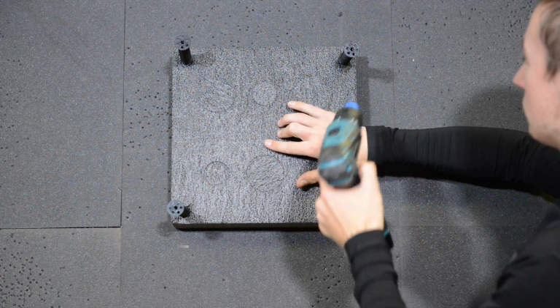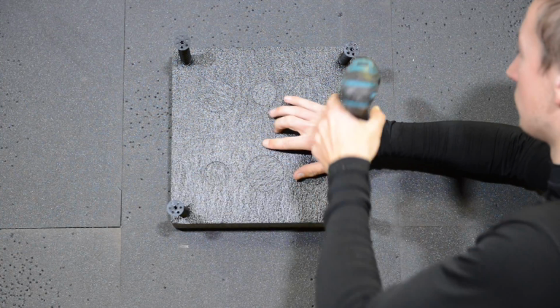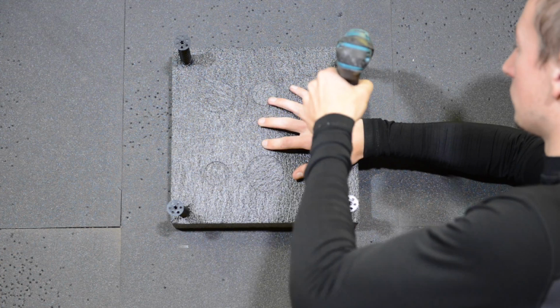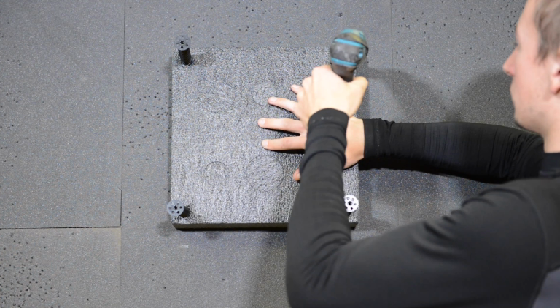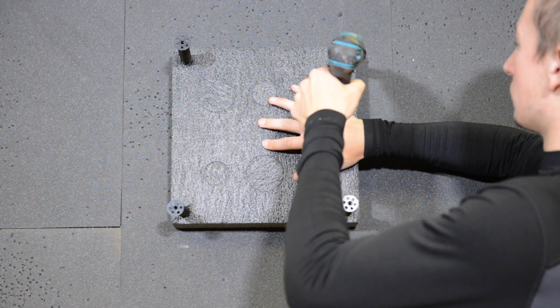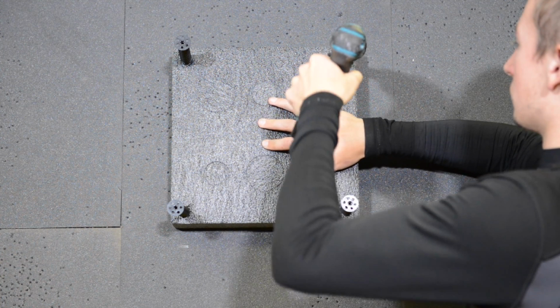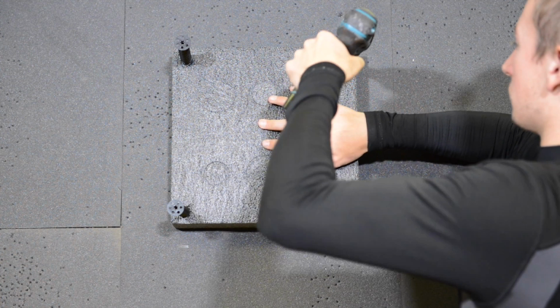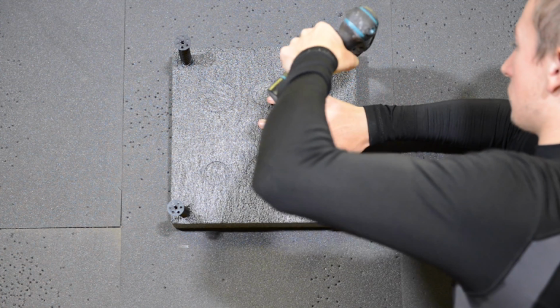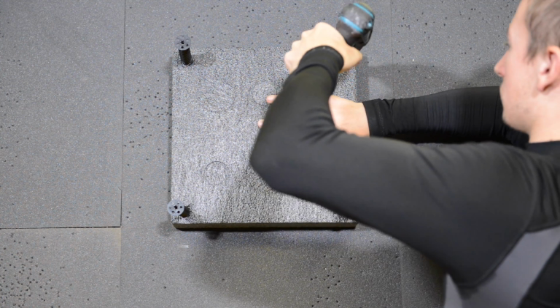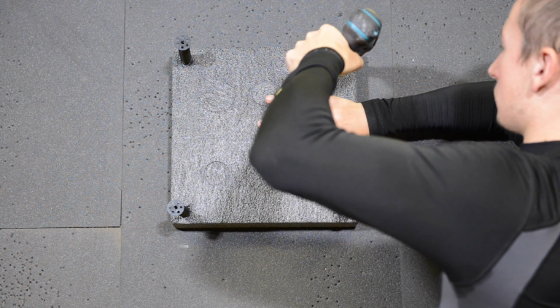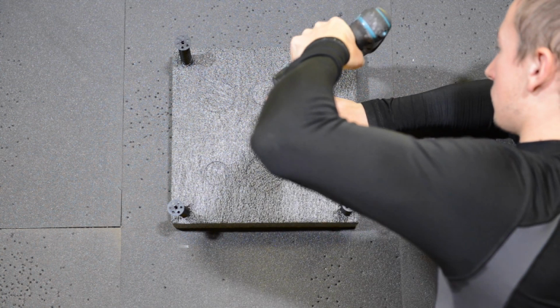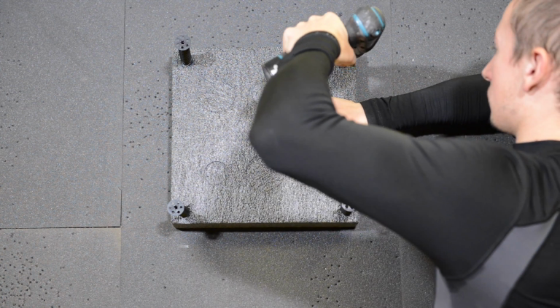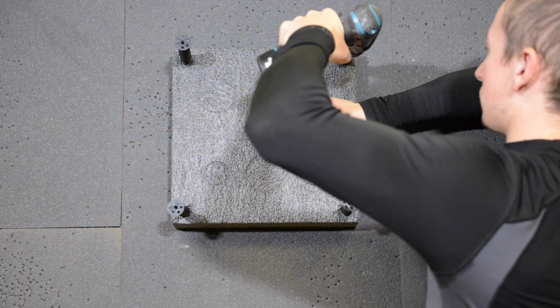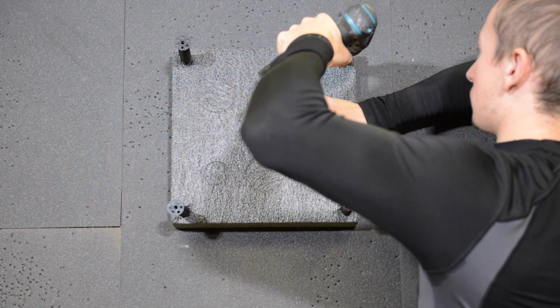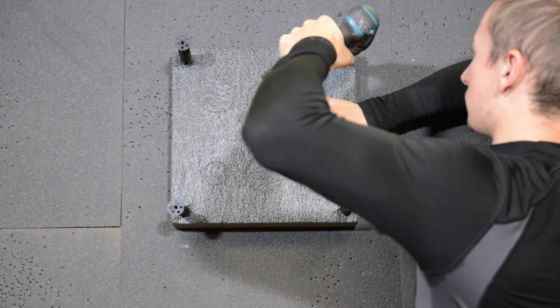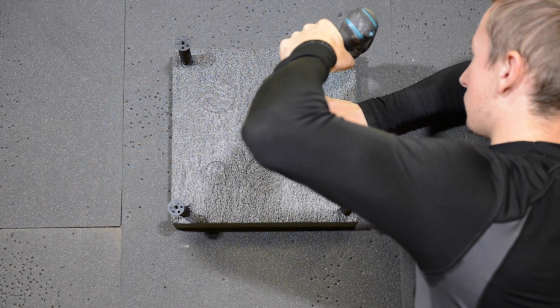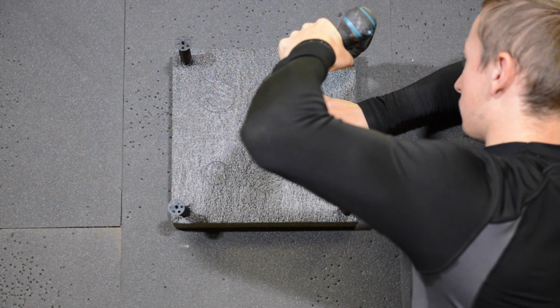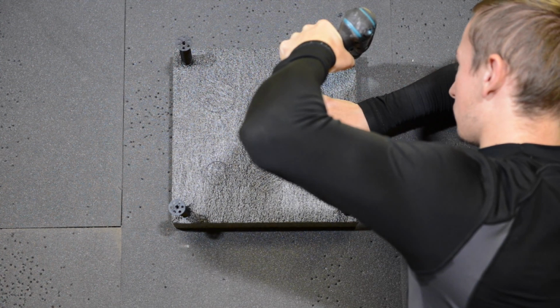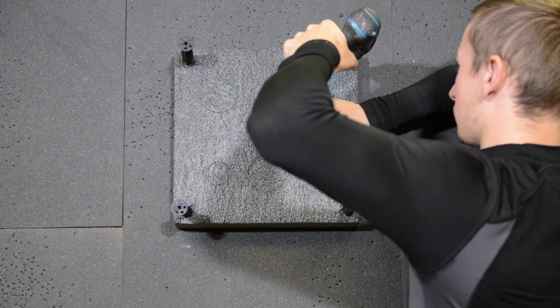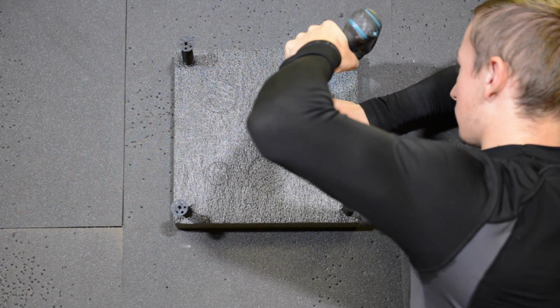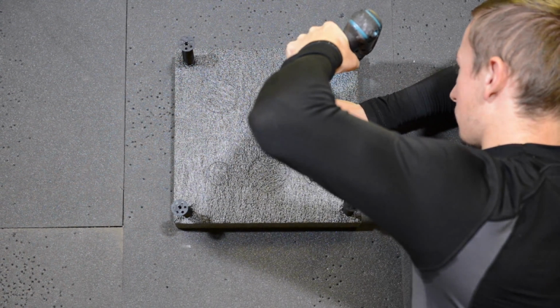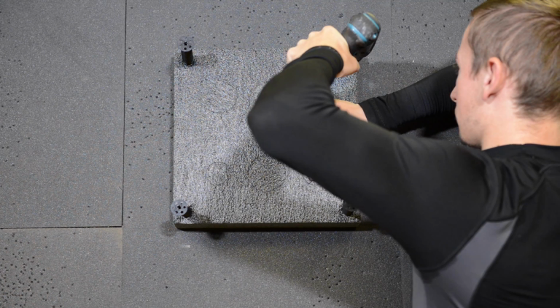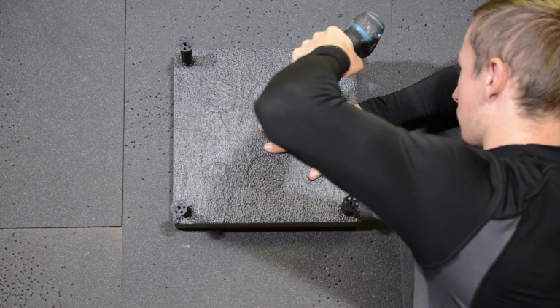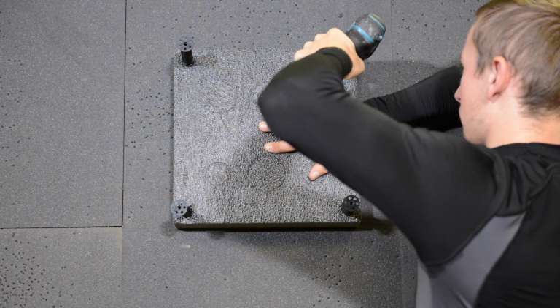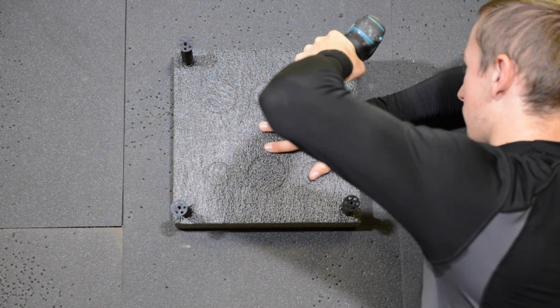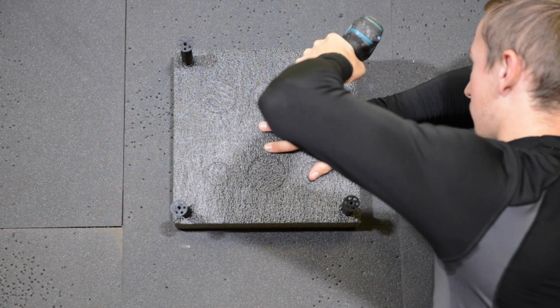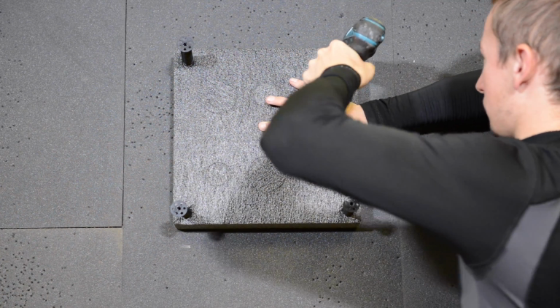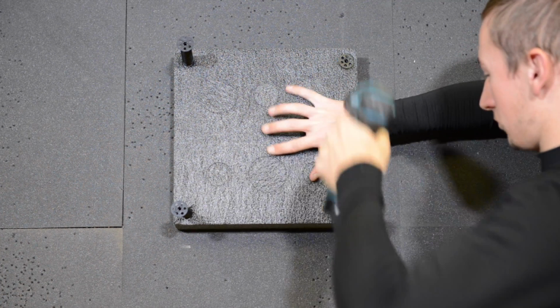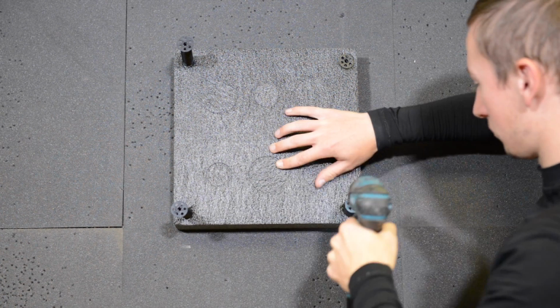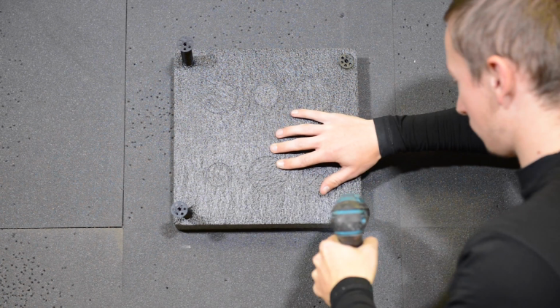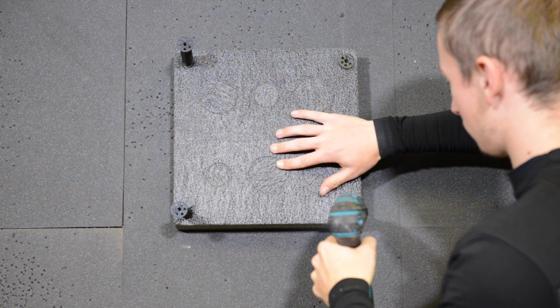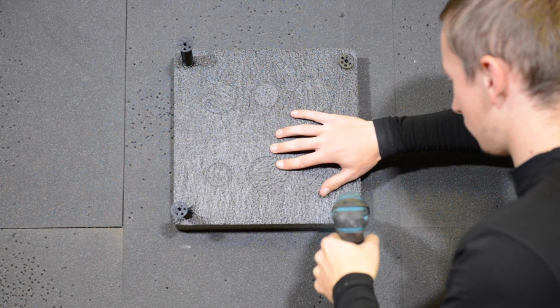Next you want to grab the power drill. Keep good pressure onto the foam target and then slowly wind in each screw.